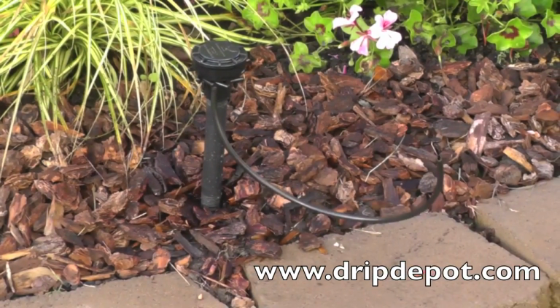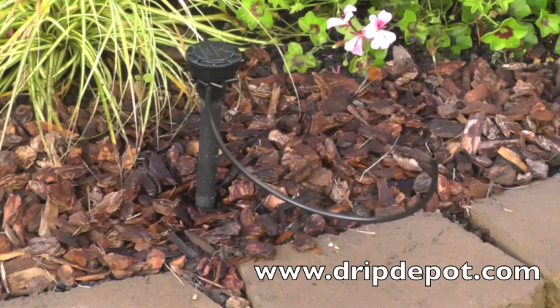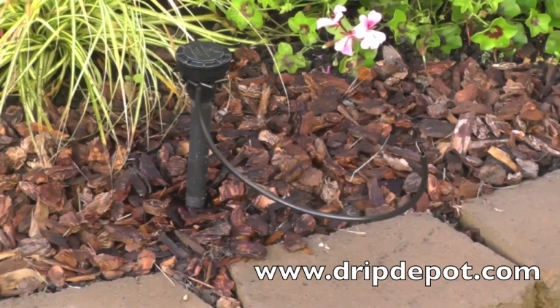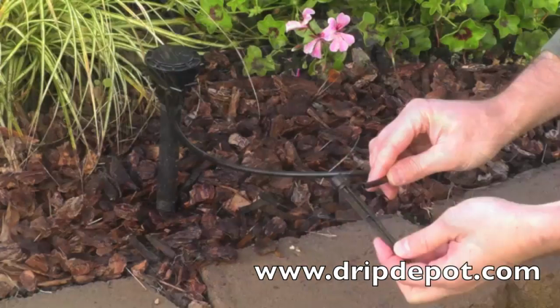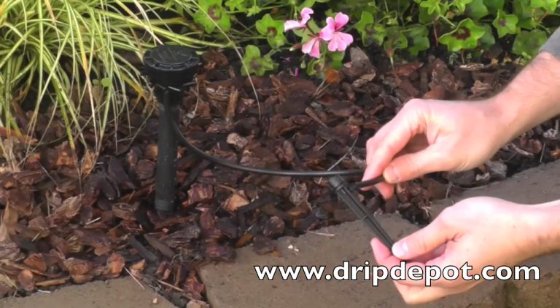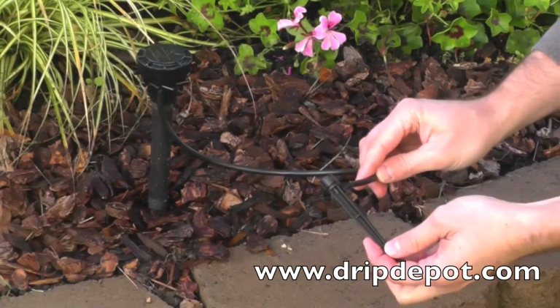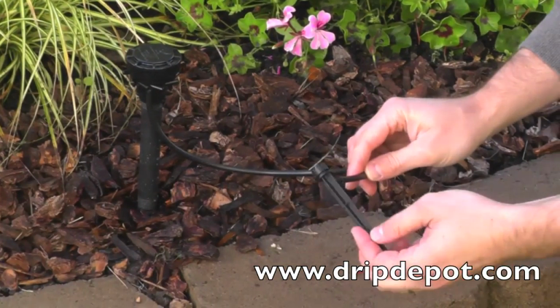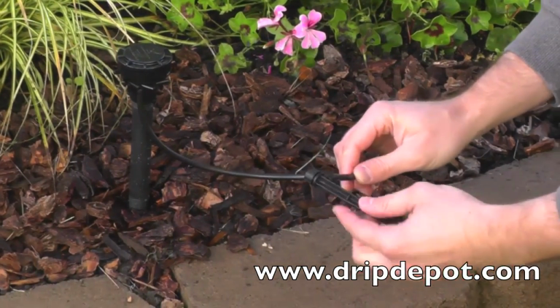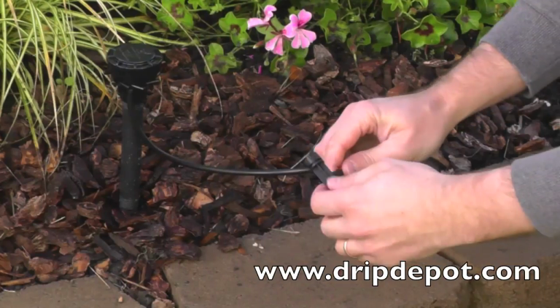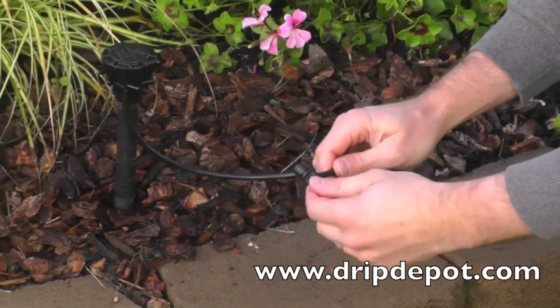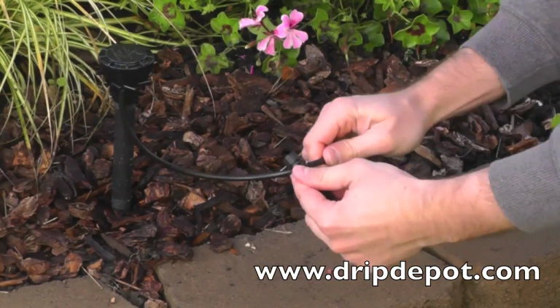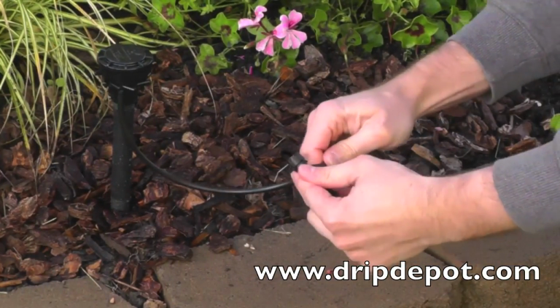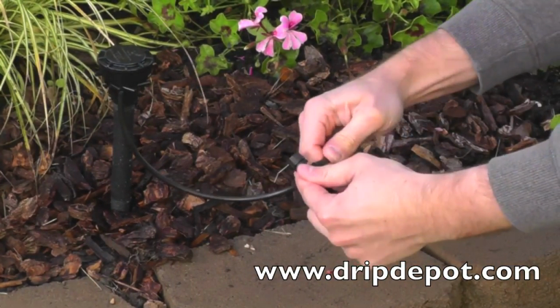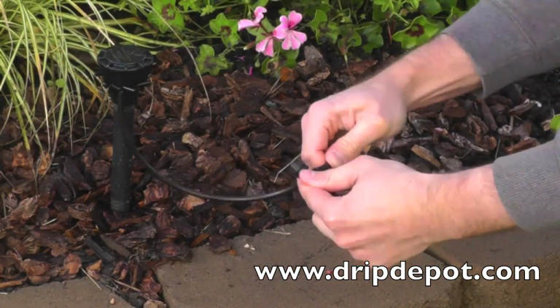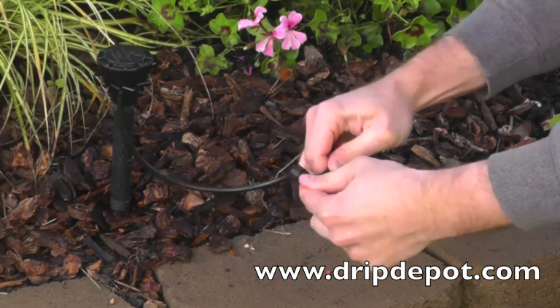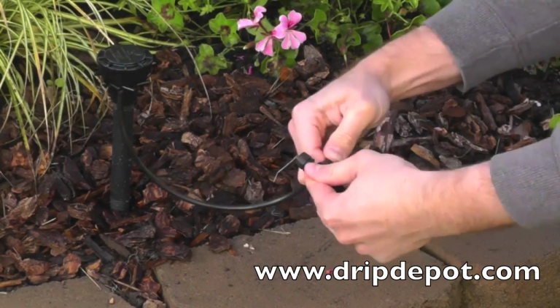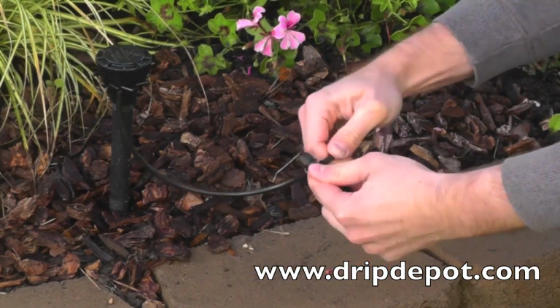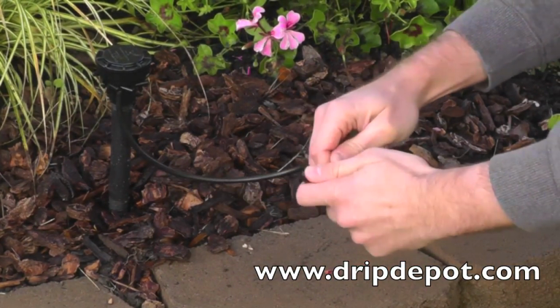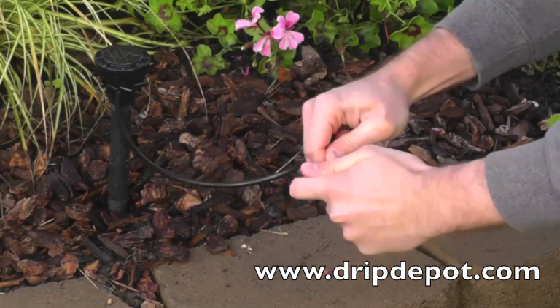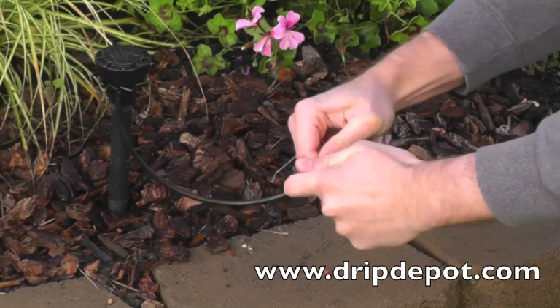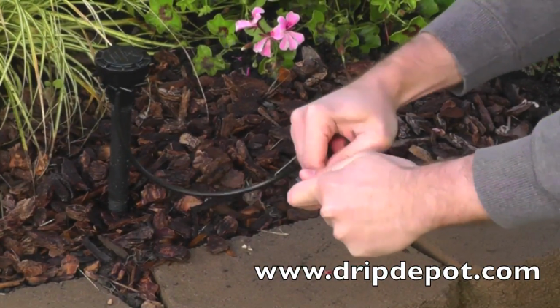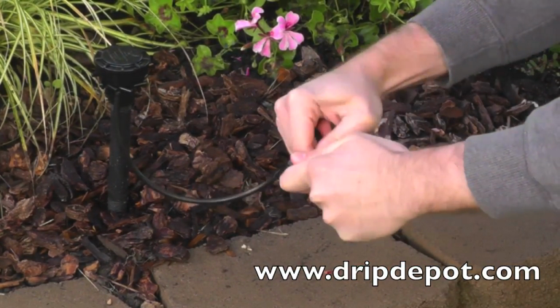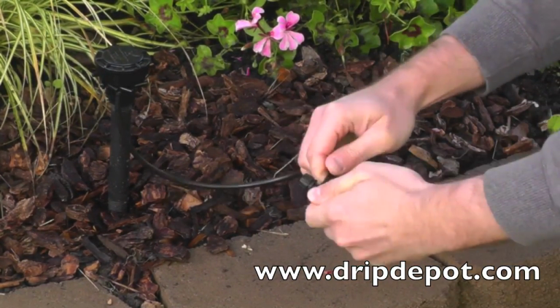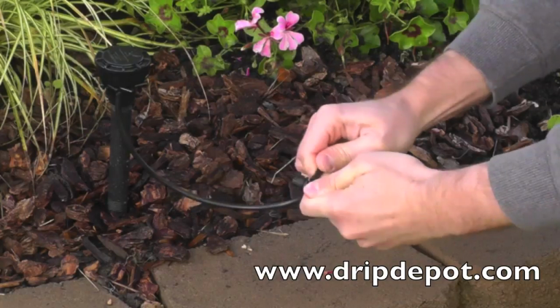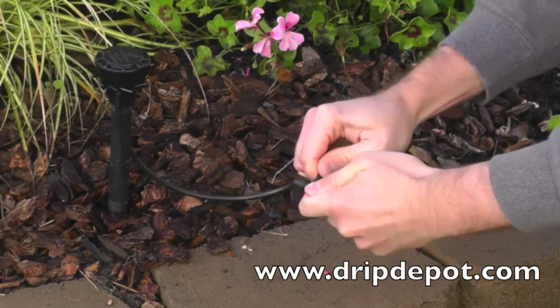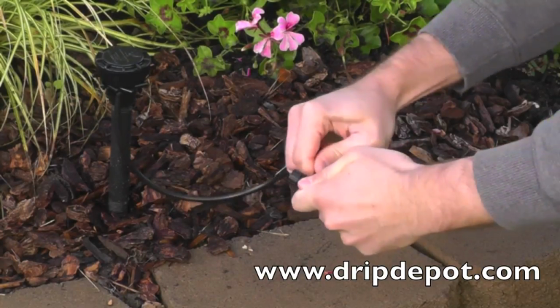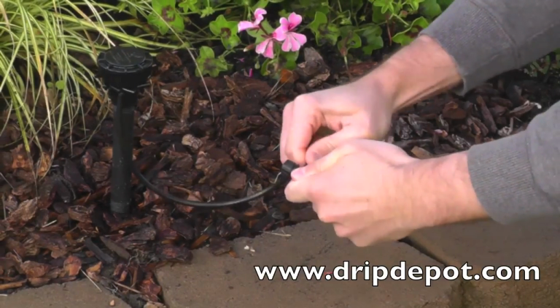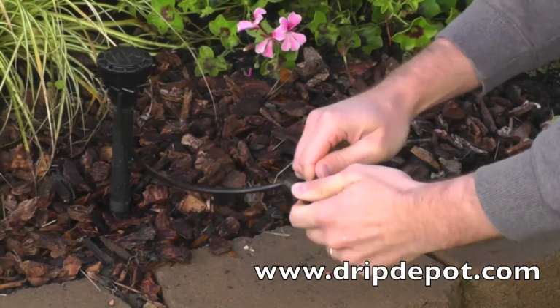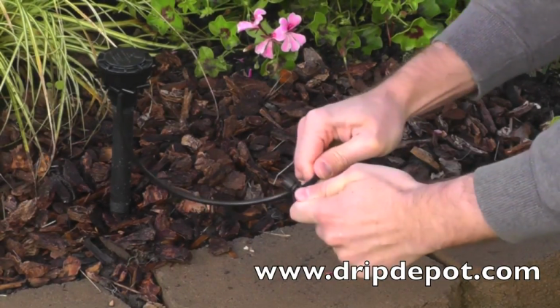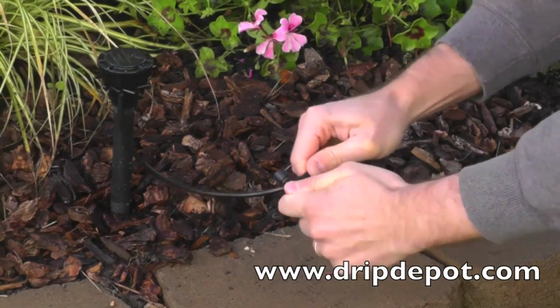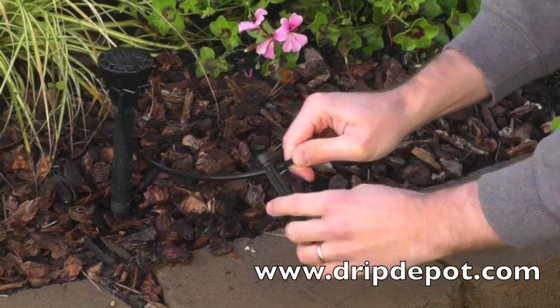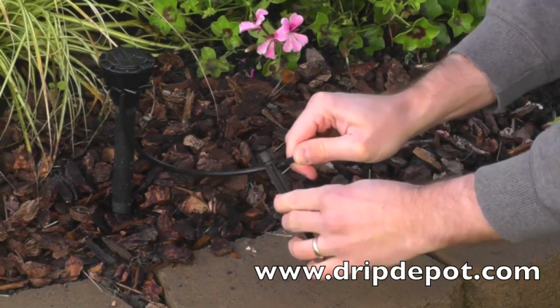At the end of the quarter-inch tubing, any drip emitter with a barb can be inserted. Pictured here is an adjustable dripper, which comes with a 5-inch stake that can be pushed into the ground wherever needed.